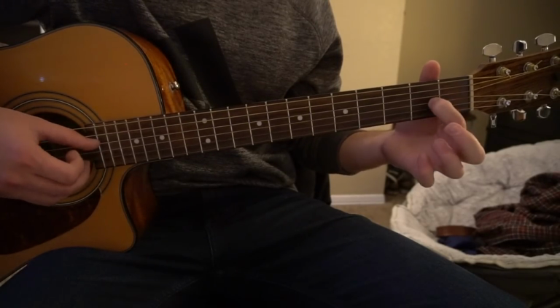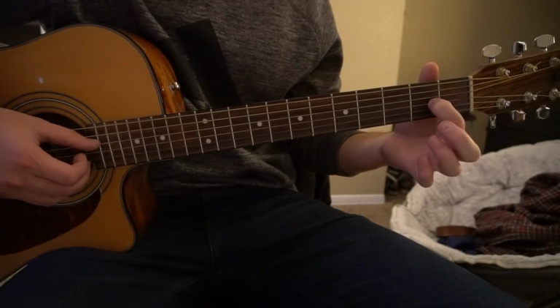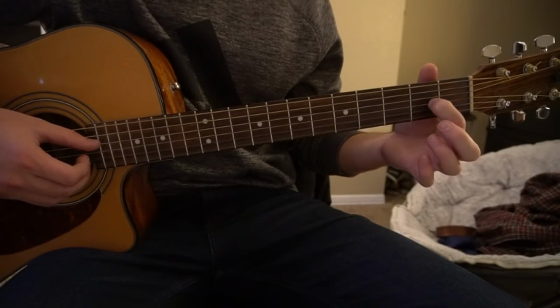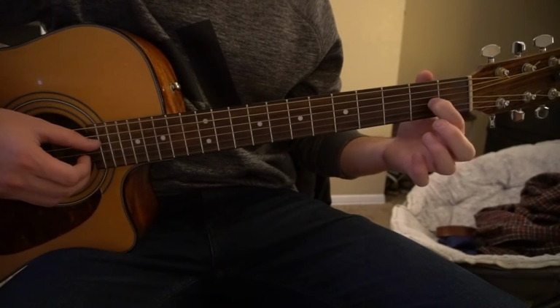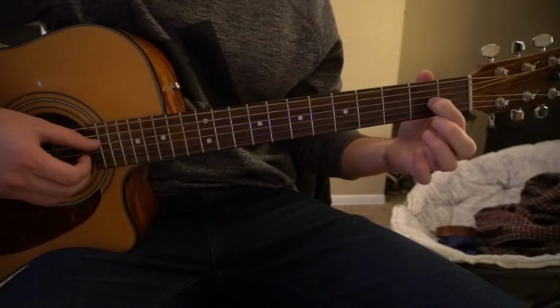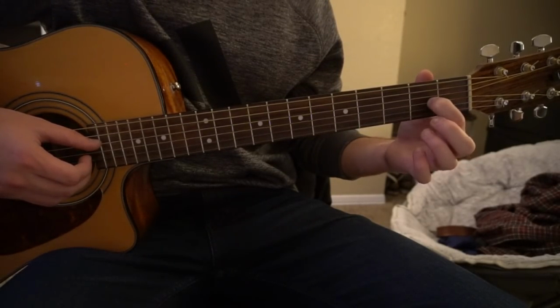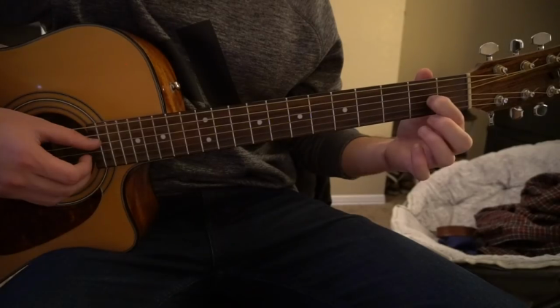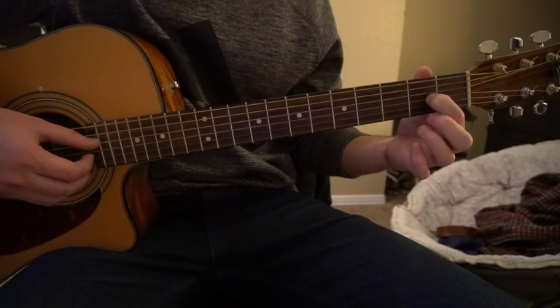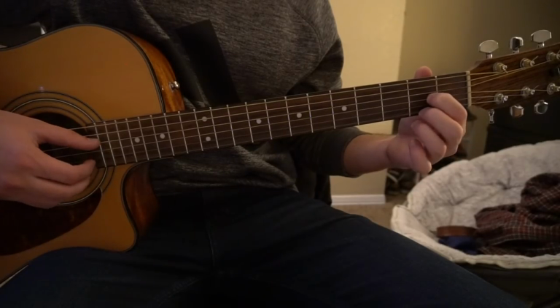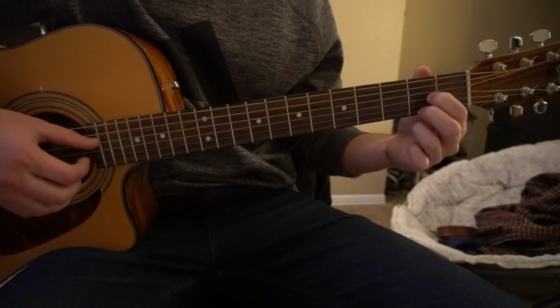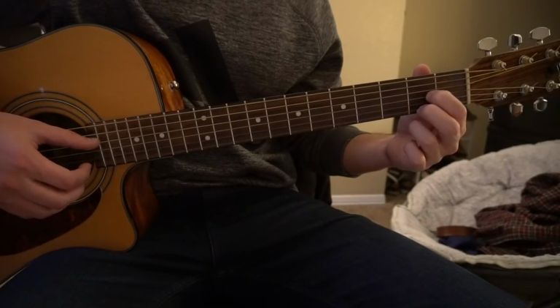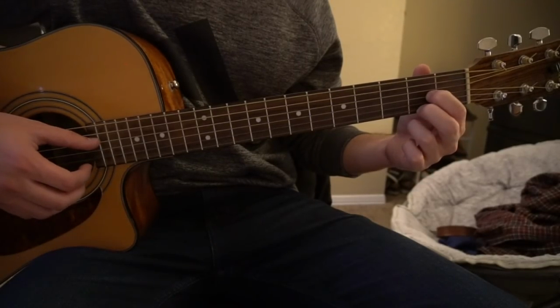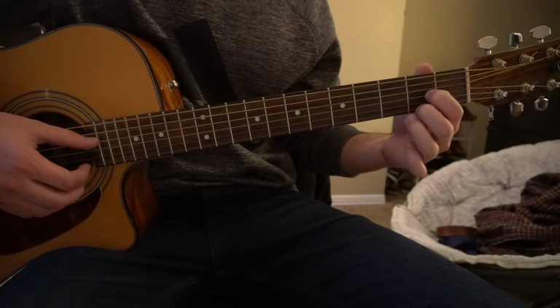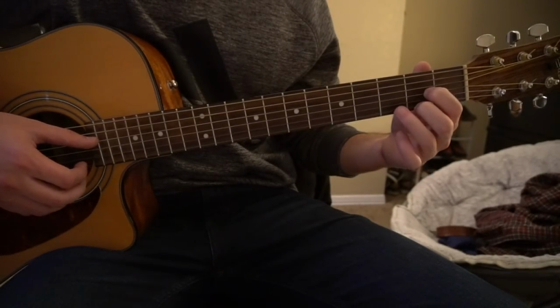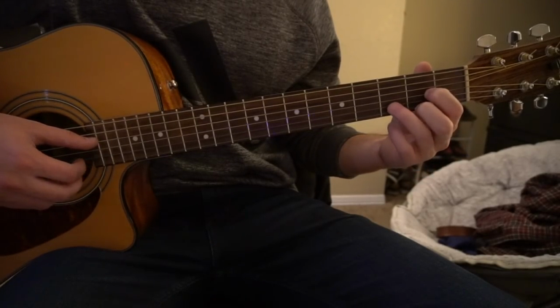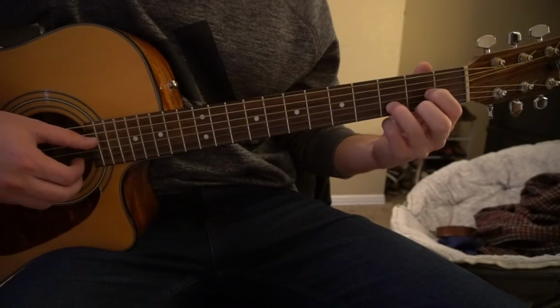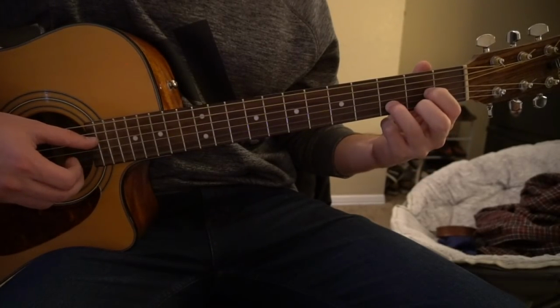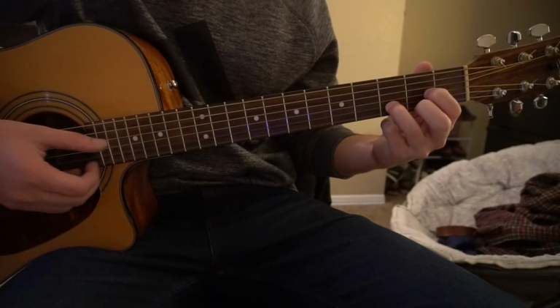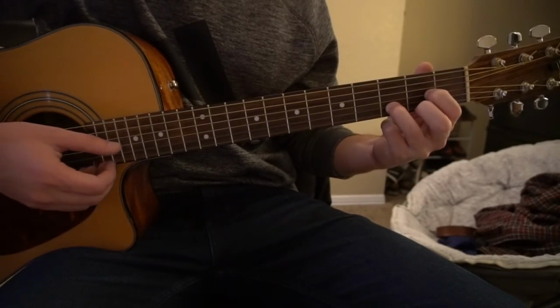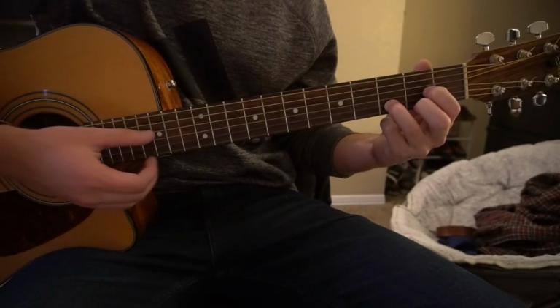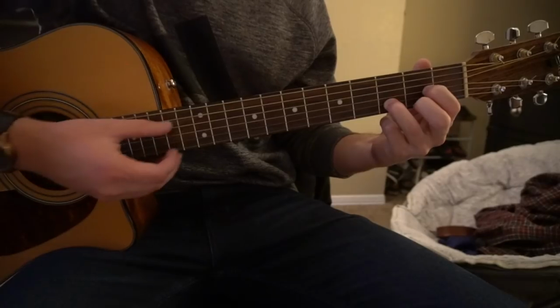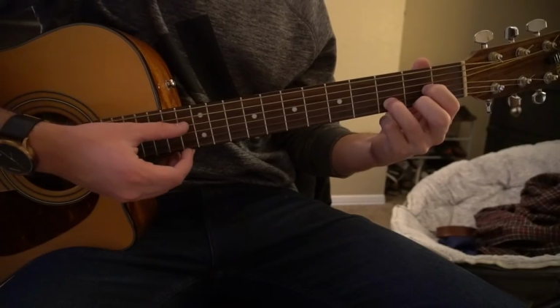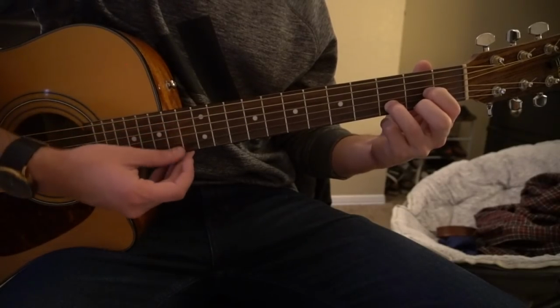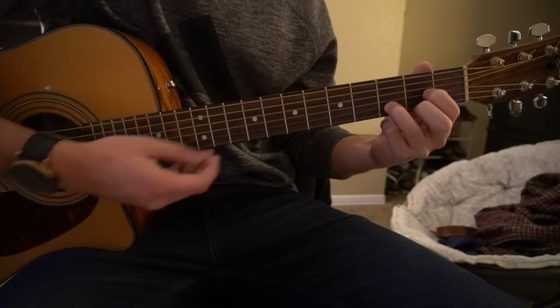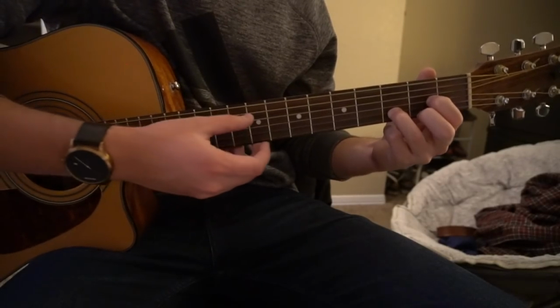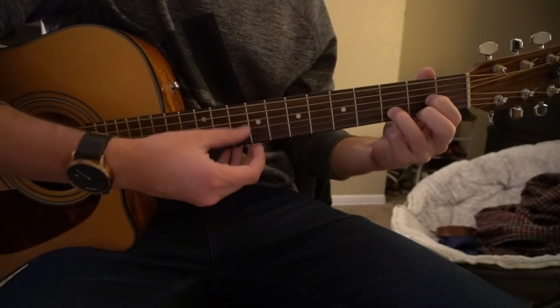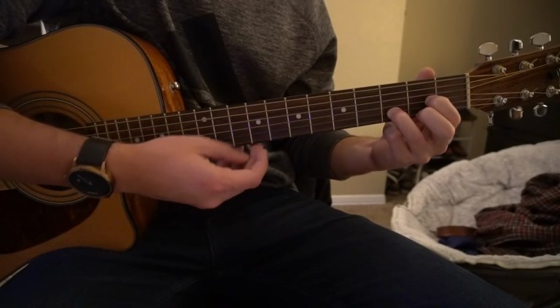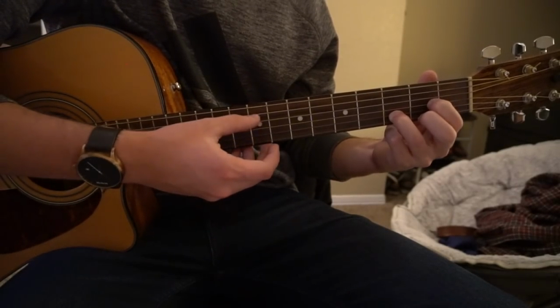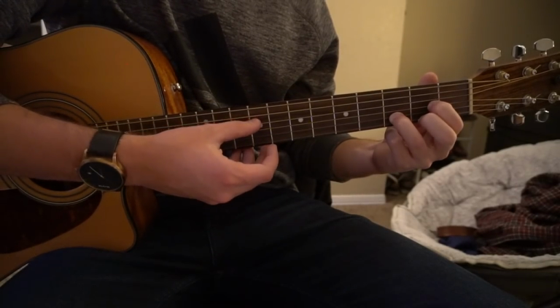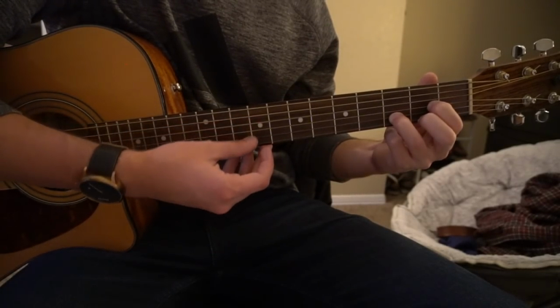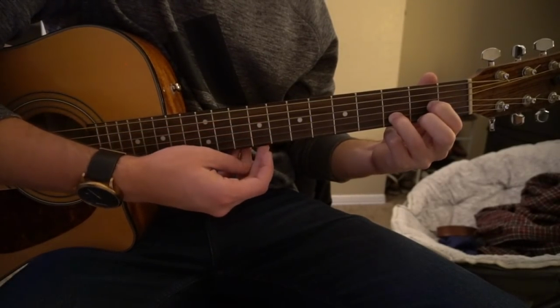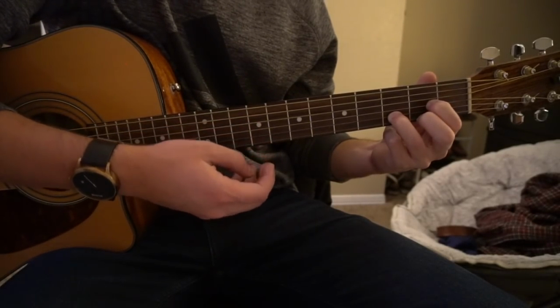For your D chord, you're going to have your index finger on the 2nd fret of the G, middle finger on the 2nd fret of the high E, ring finger on the 3rd fret of the D string. You strum those four bottom strings.